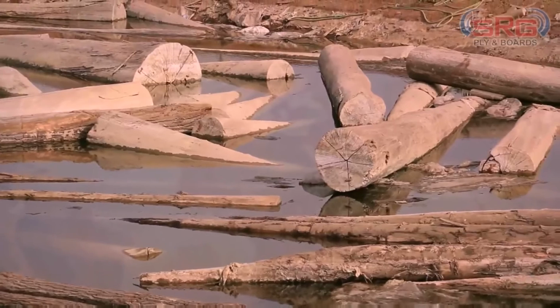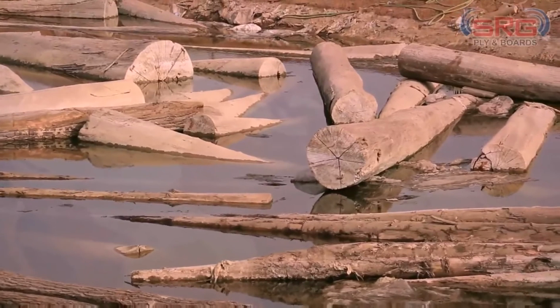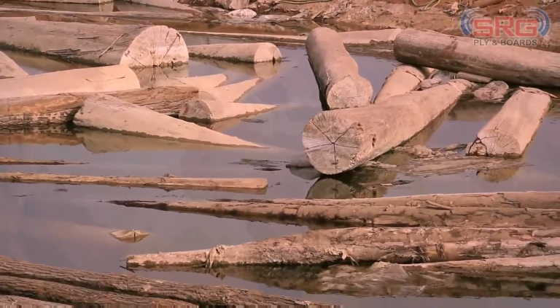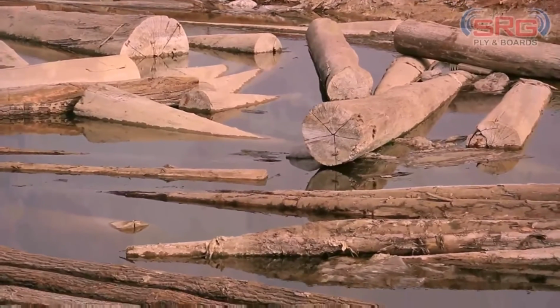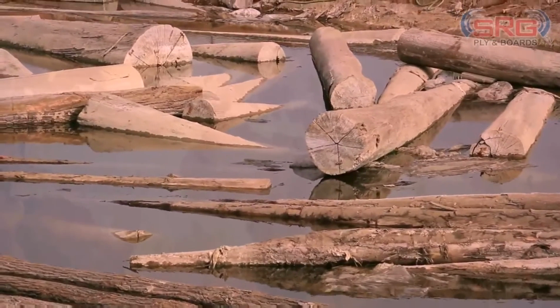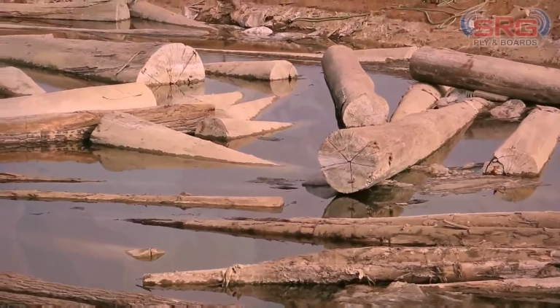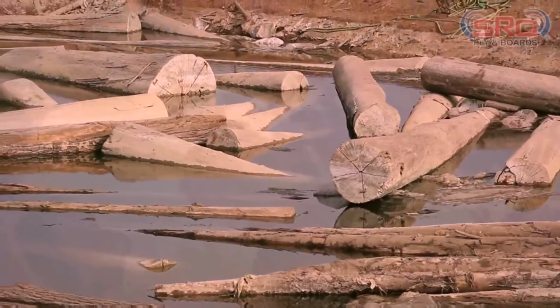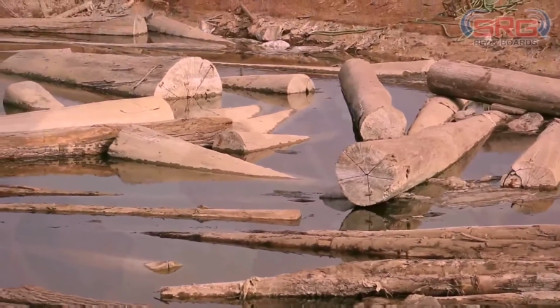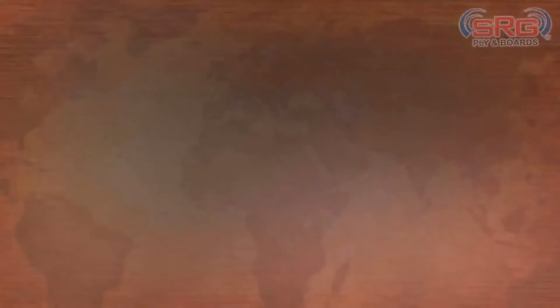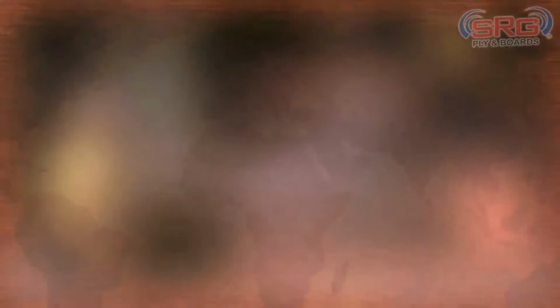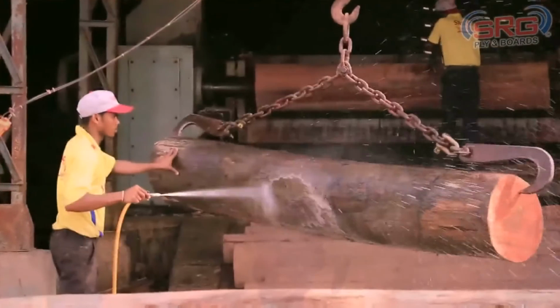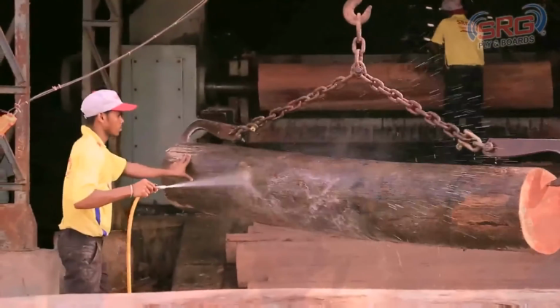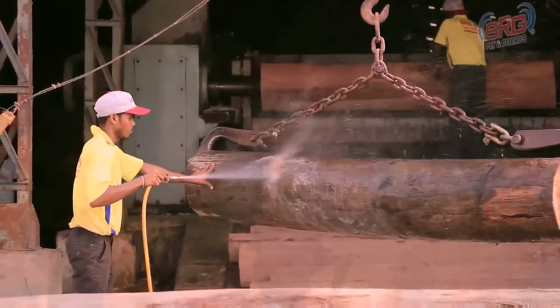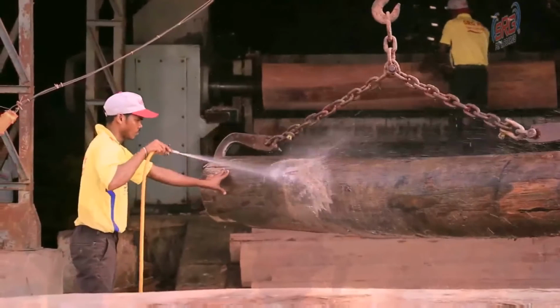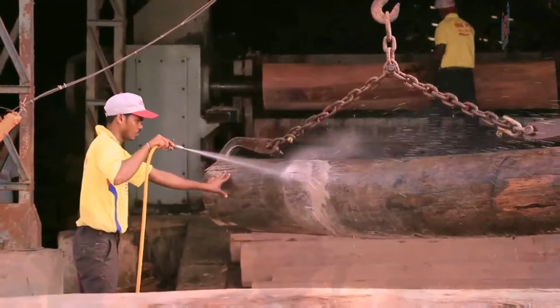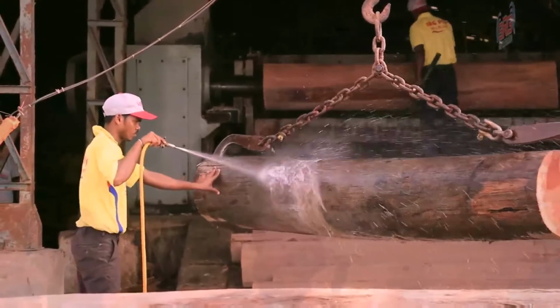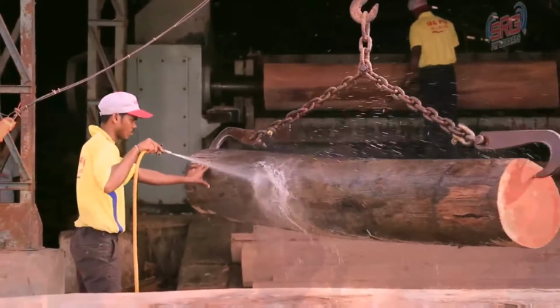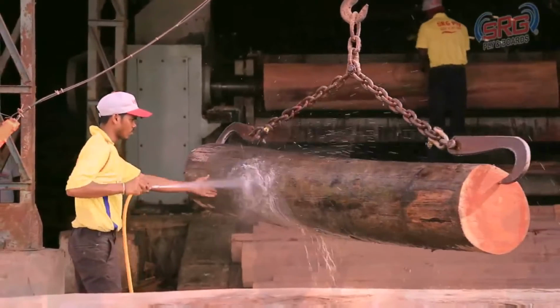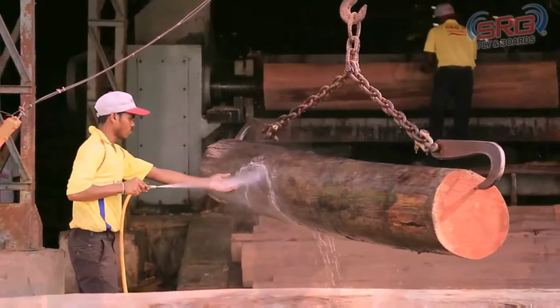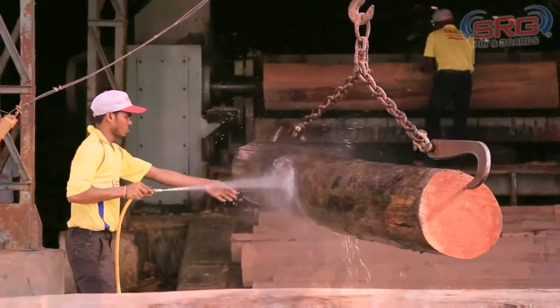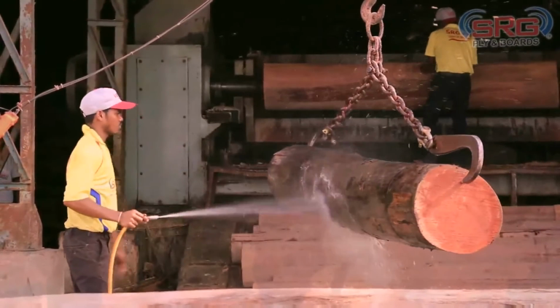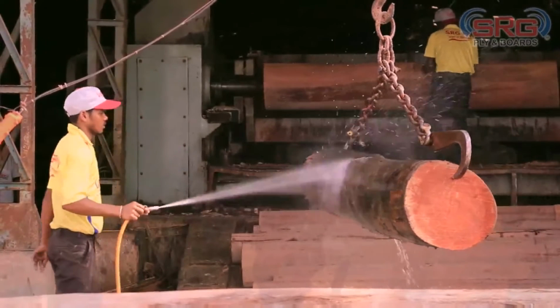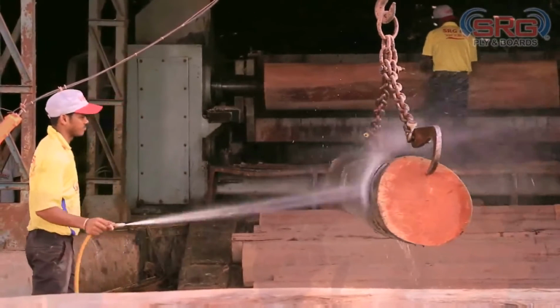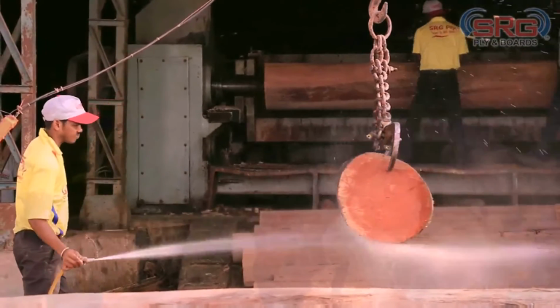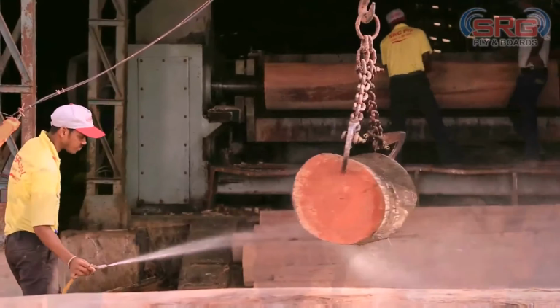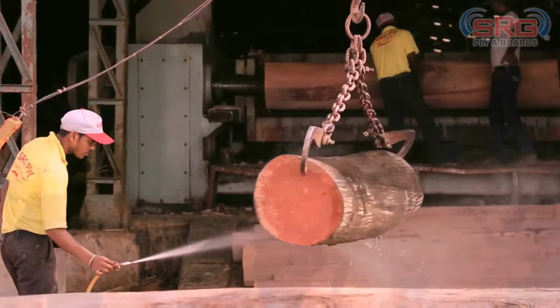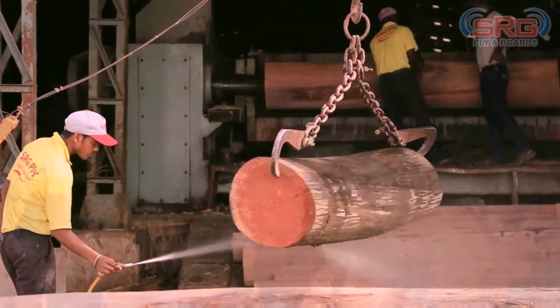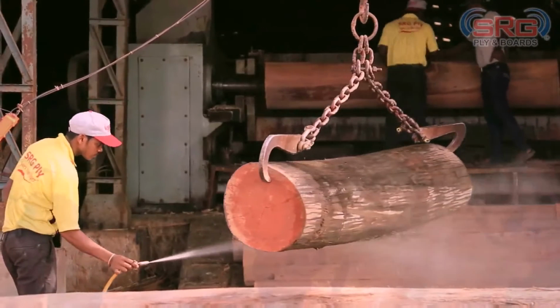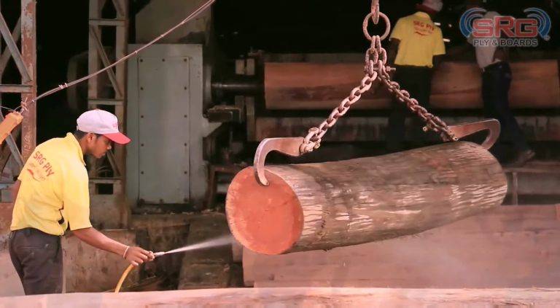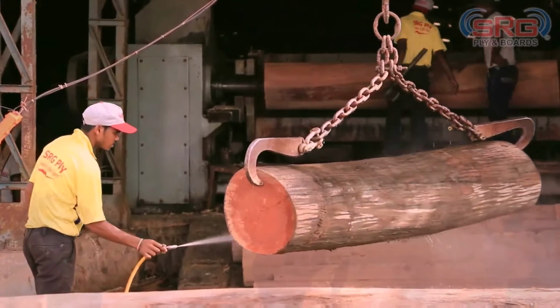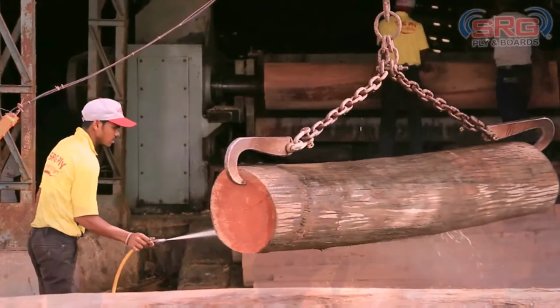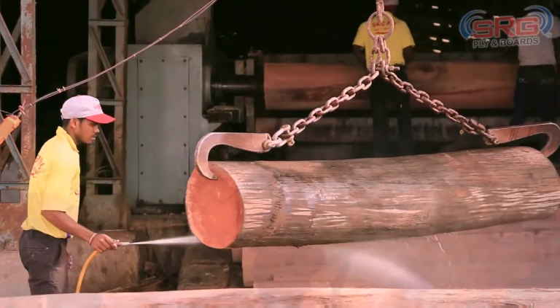After the requisite amount of soaking has taken place, the logs are then taken for washing. The washing process removes any remaining dust particles on the logs. This is an important process in order to ensure quality output.